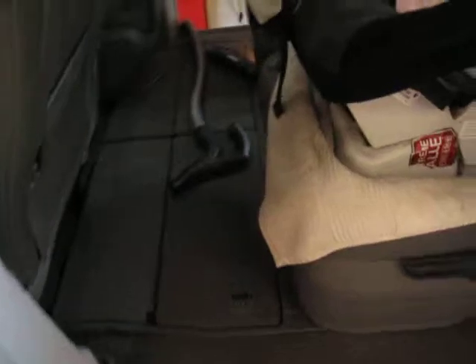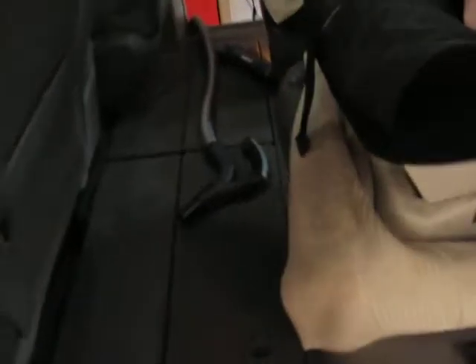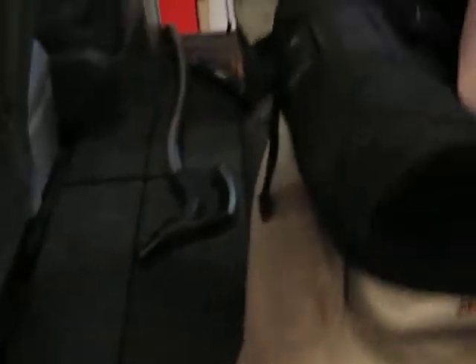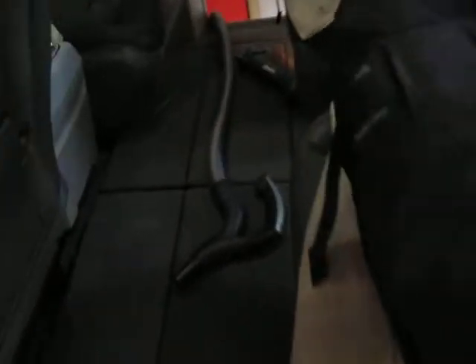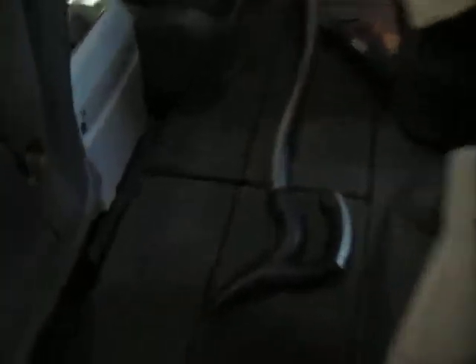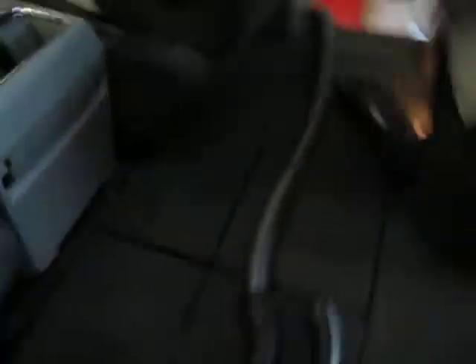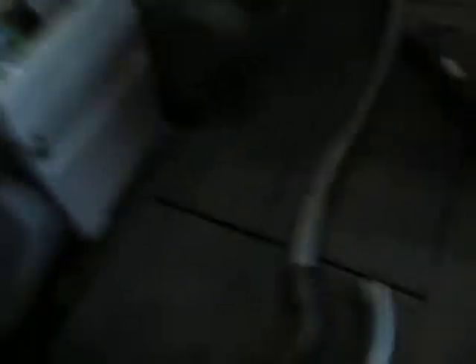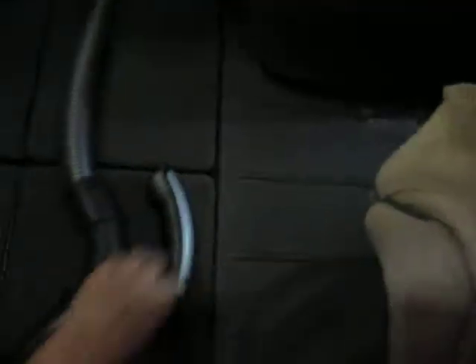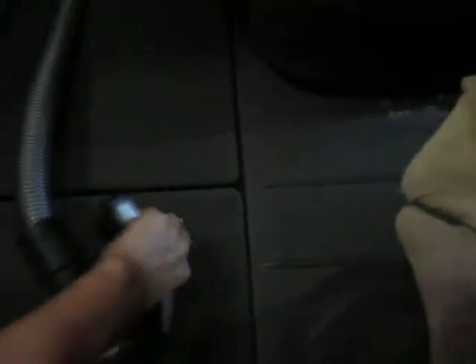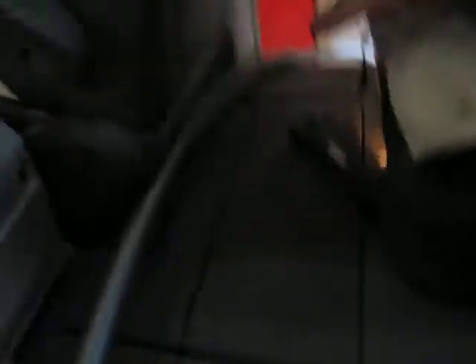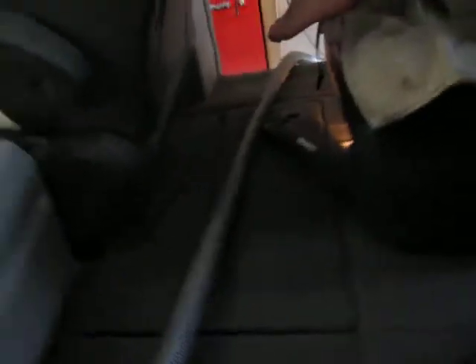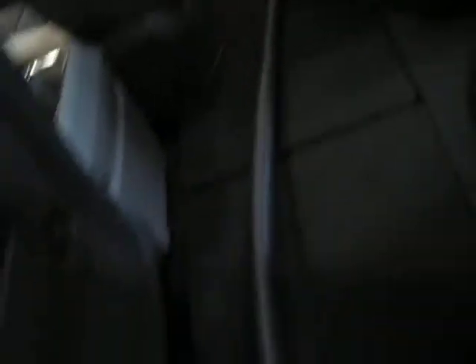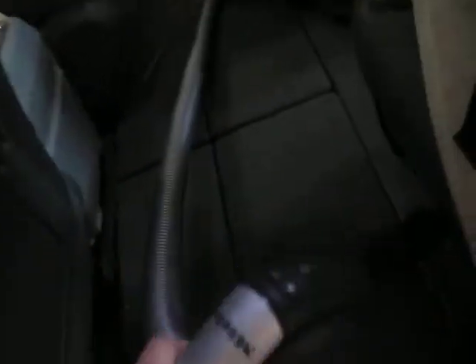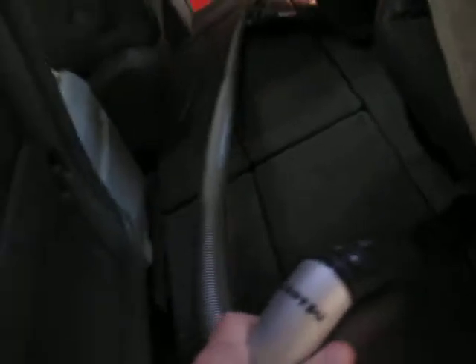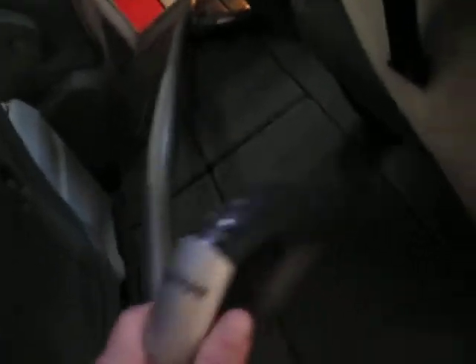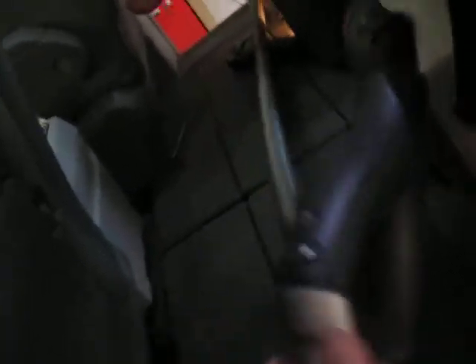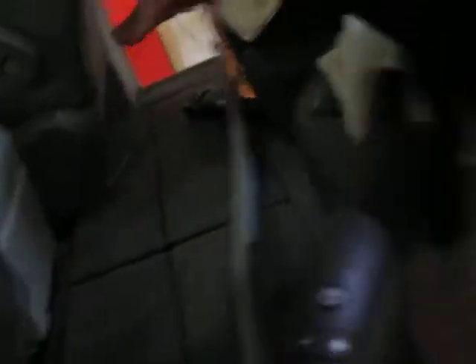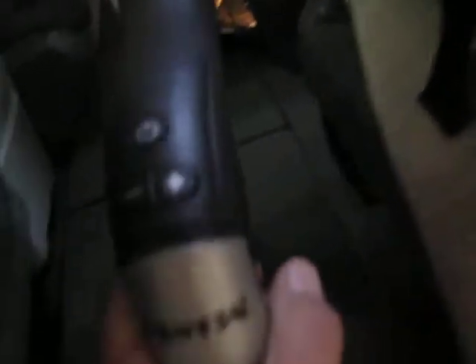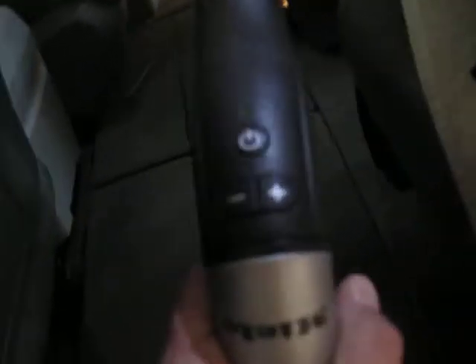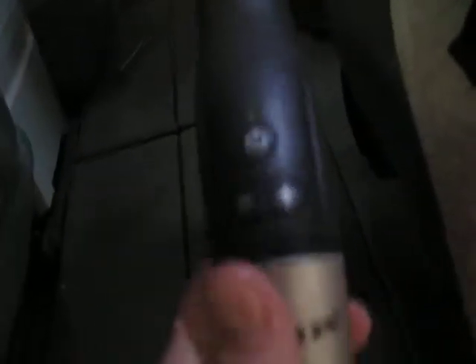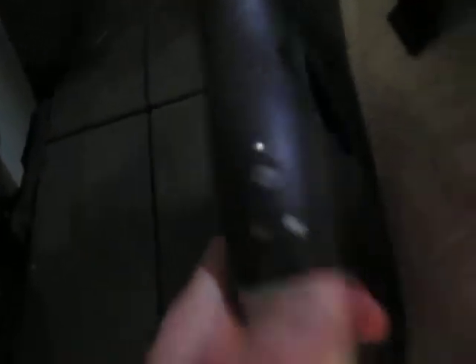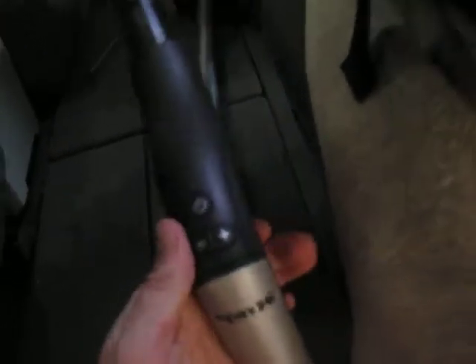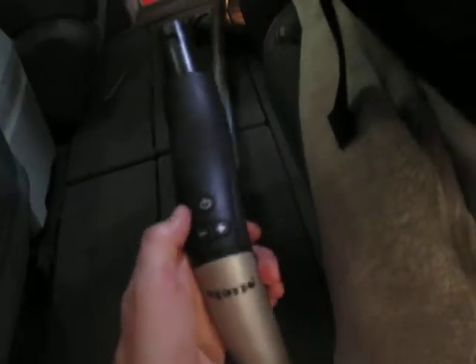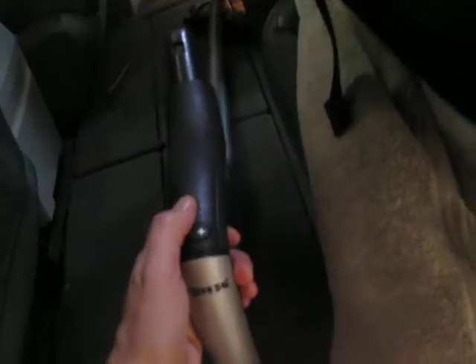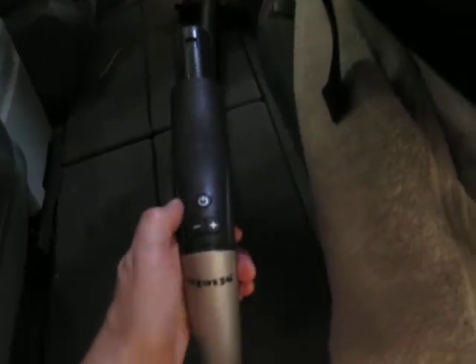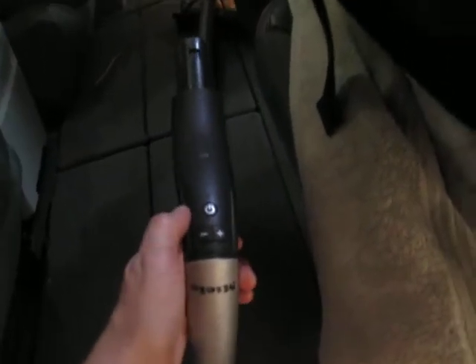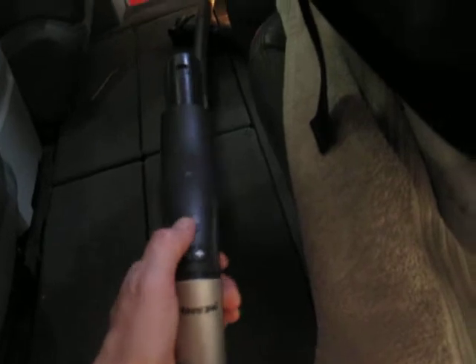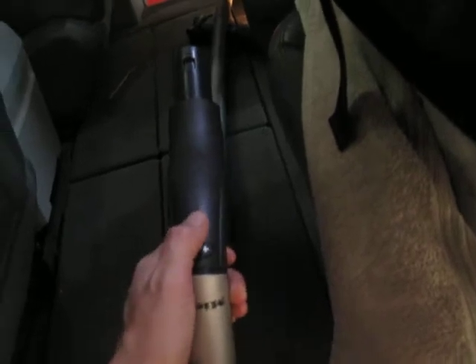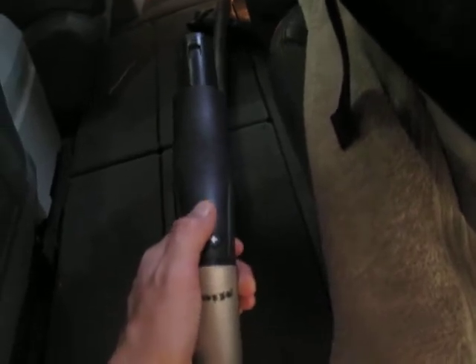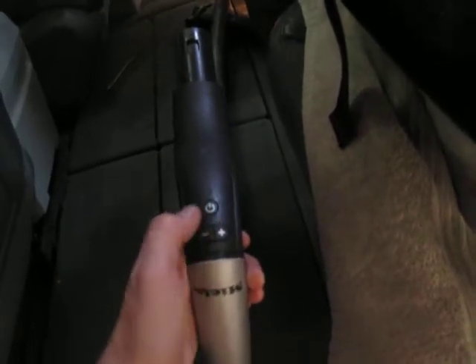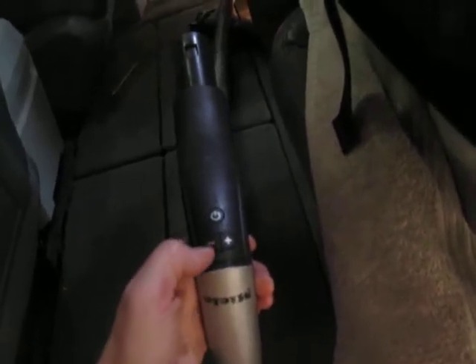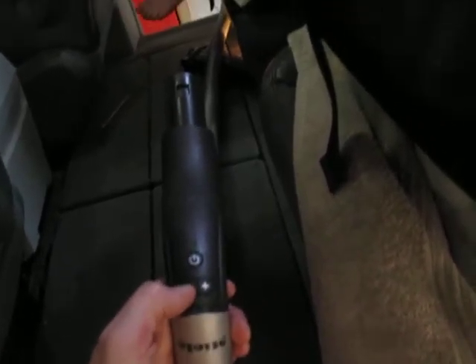We're gonna show the vacuum from this angle because there's more dirt over here. So like I said, there's different settings on the power. We're gonna turn it on, and if it's too loud, we're gonna turn it down because Harvey was worried about that.